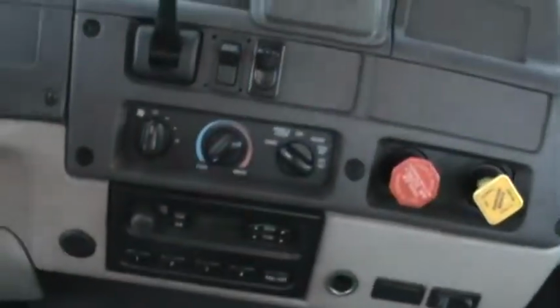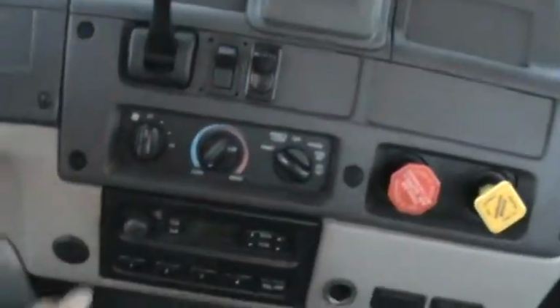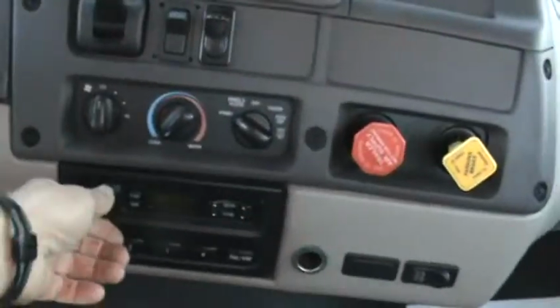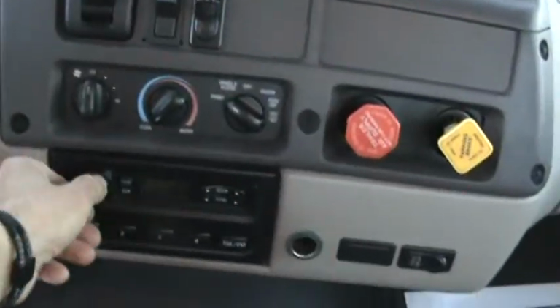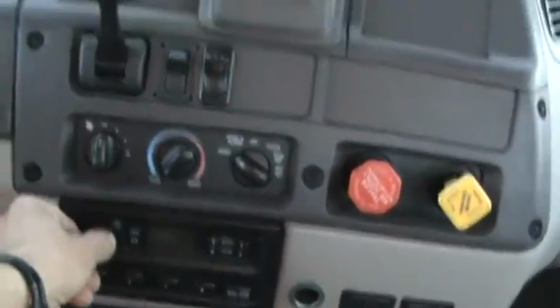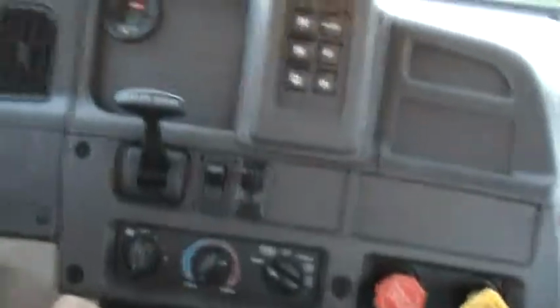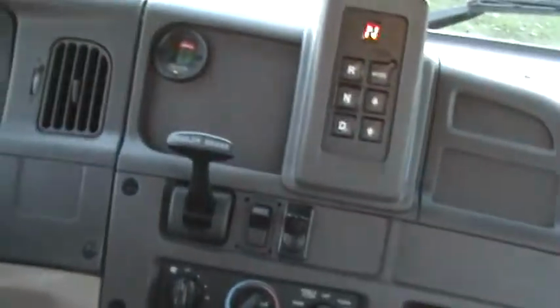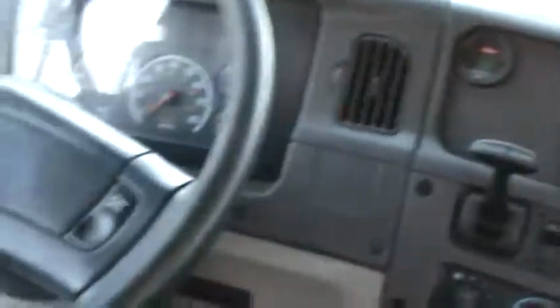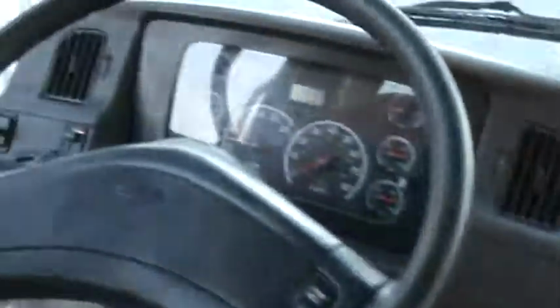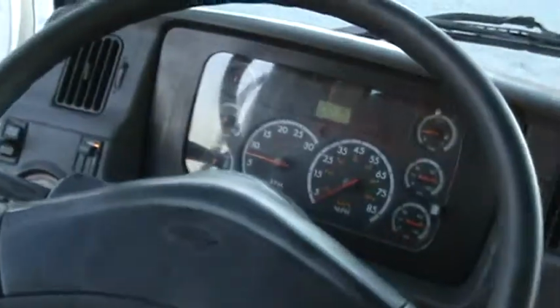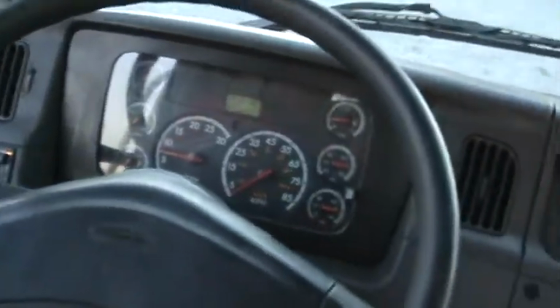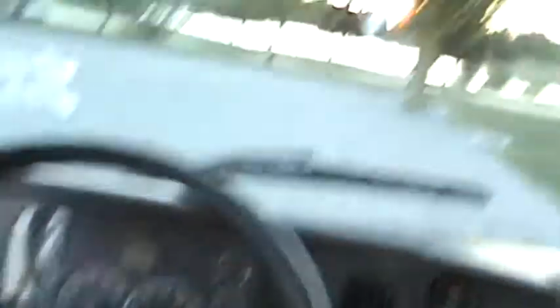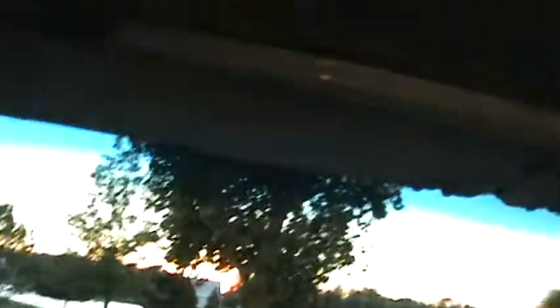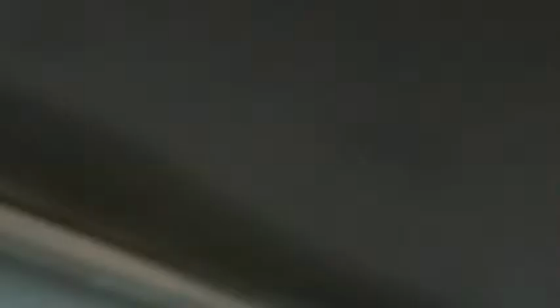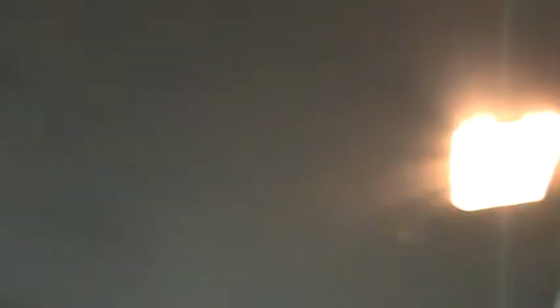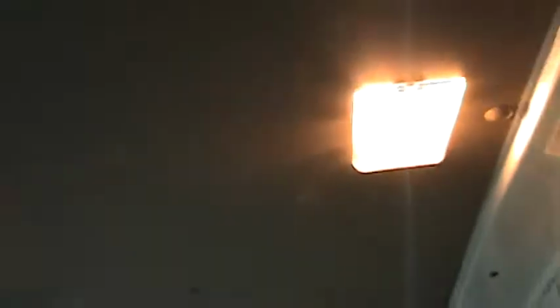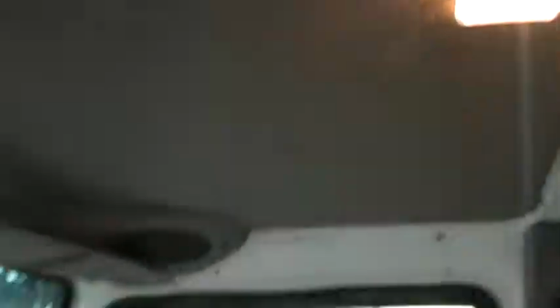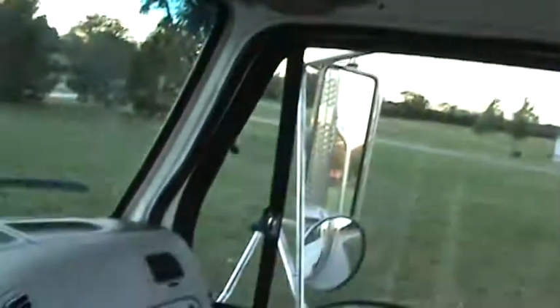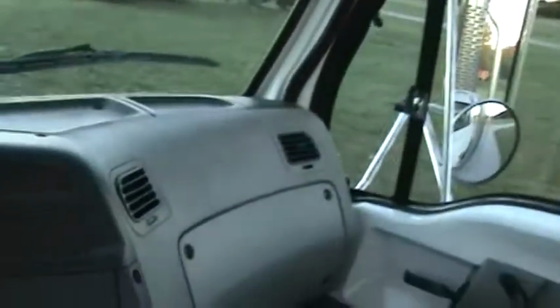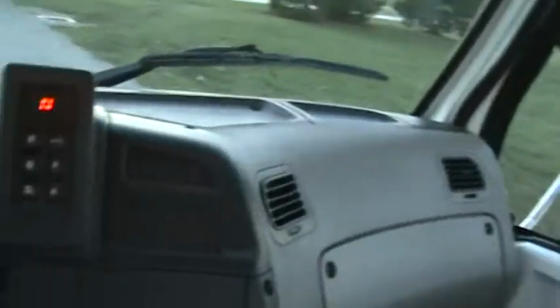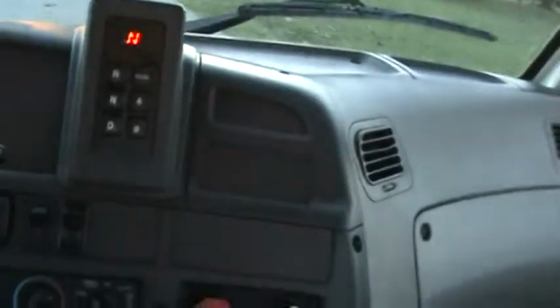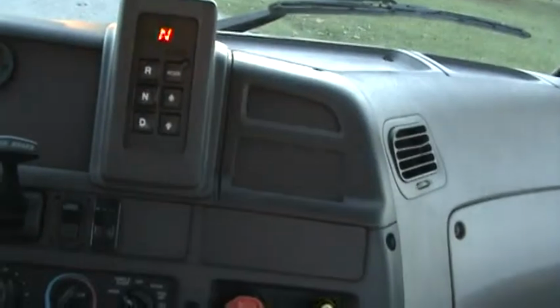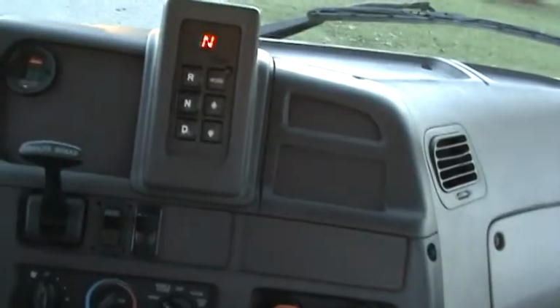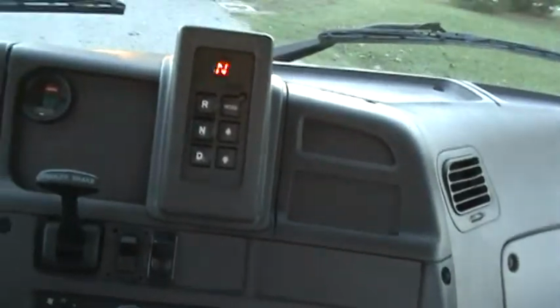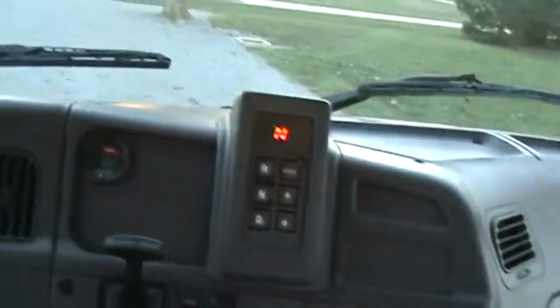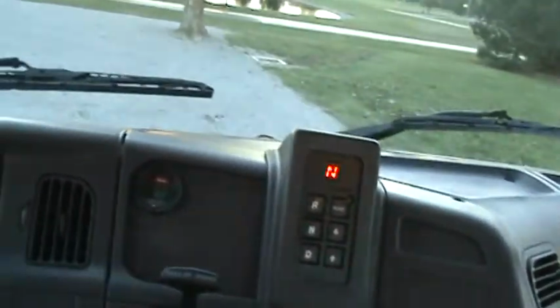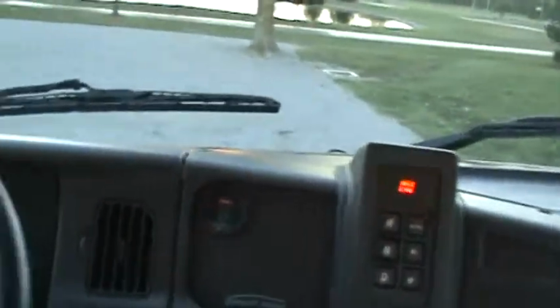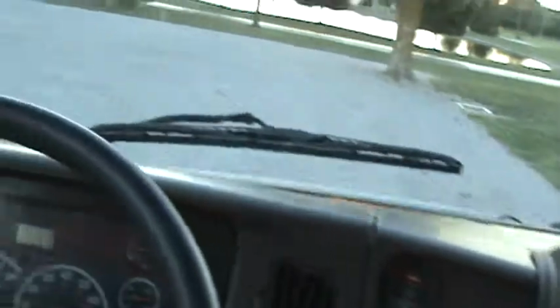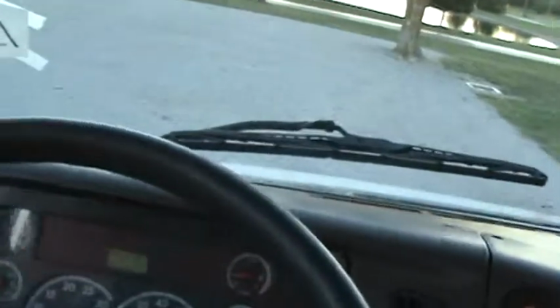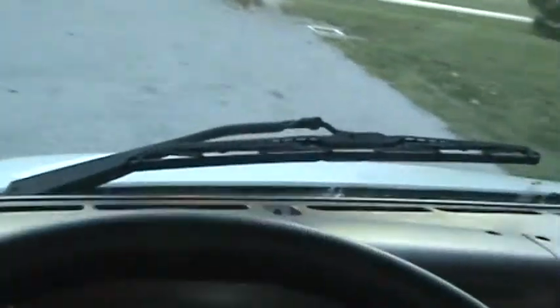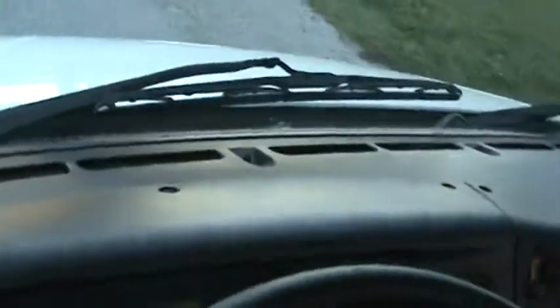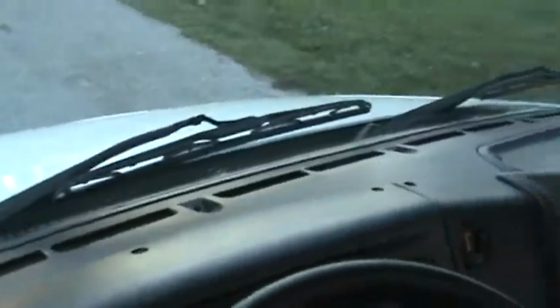Push button MD 3060 Allison automatic. Stereo radio. Cruise control. Aerodynamic inside. Truck is all here — very nice unit all the way through.